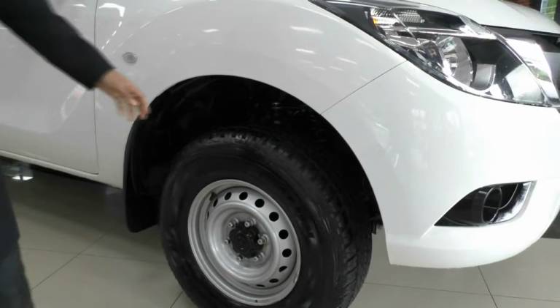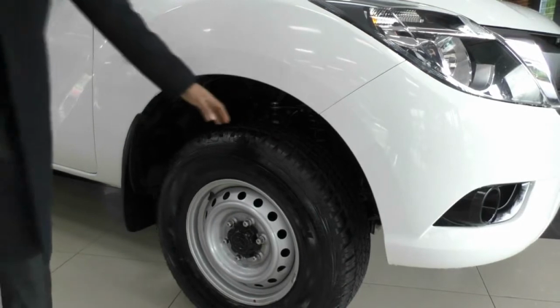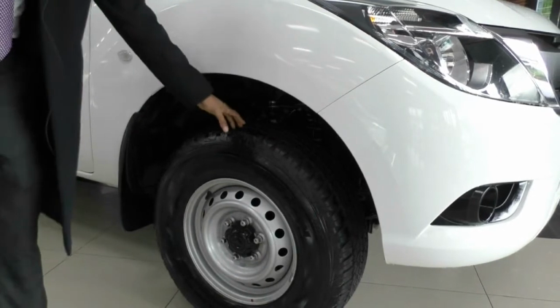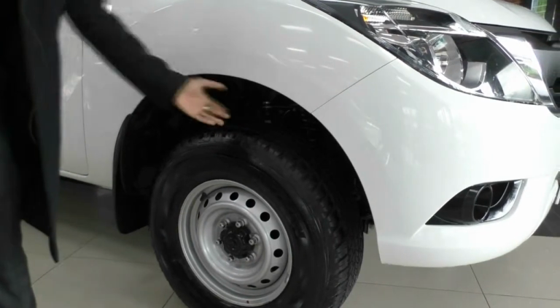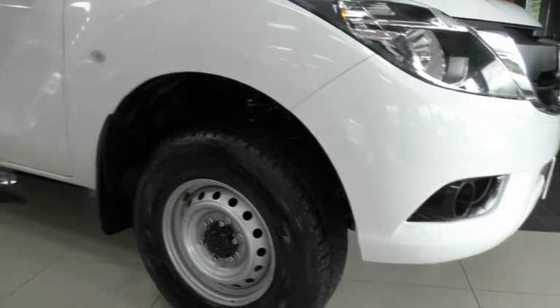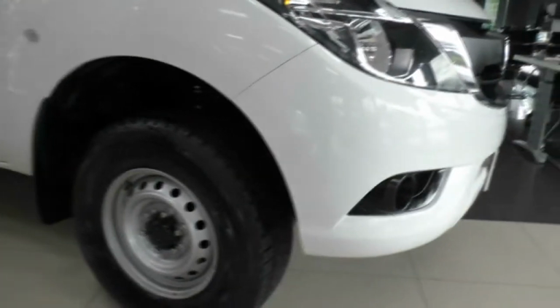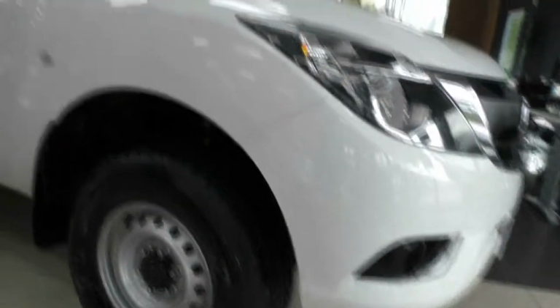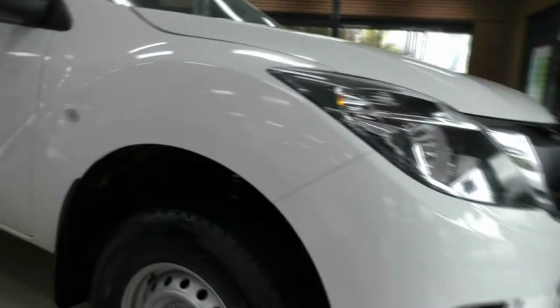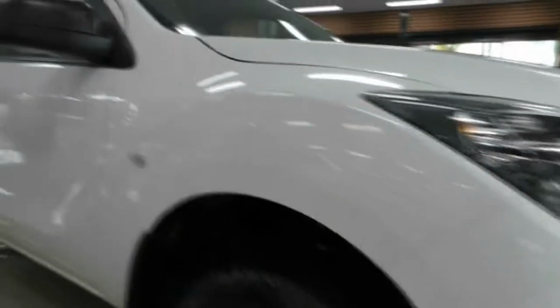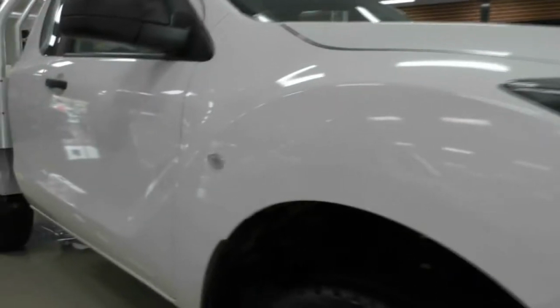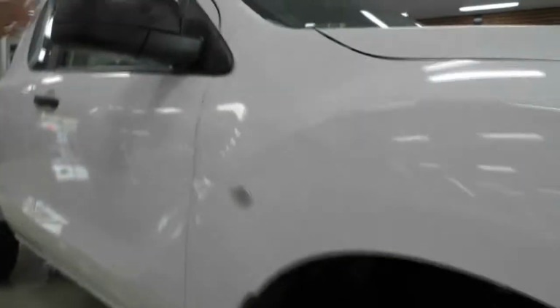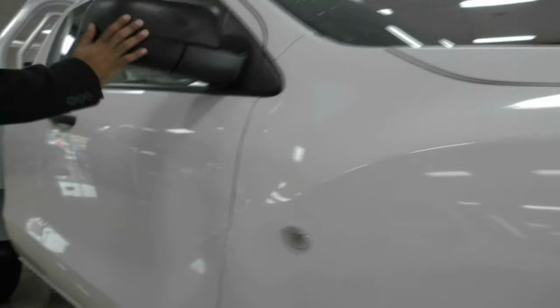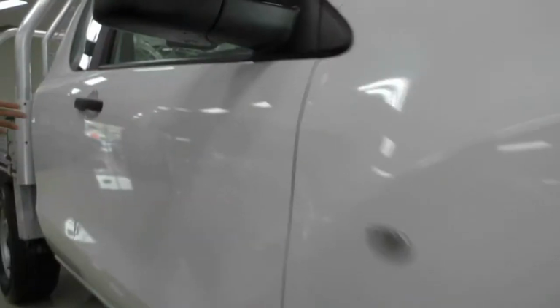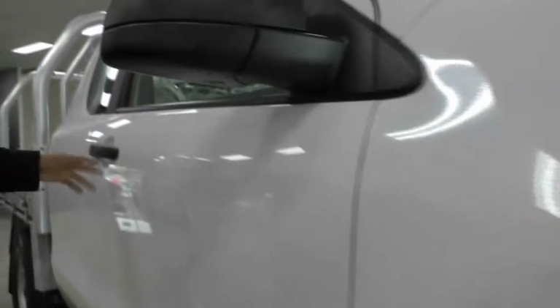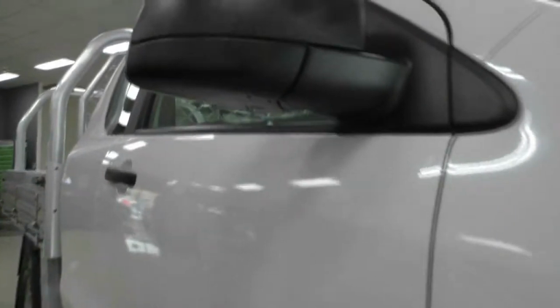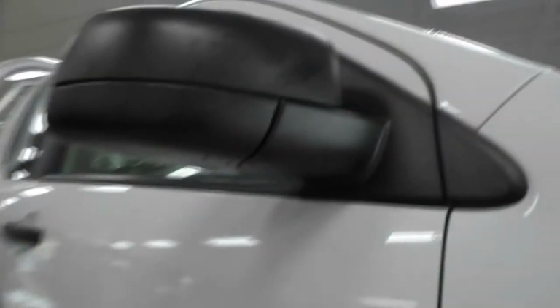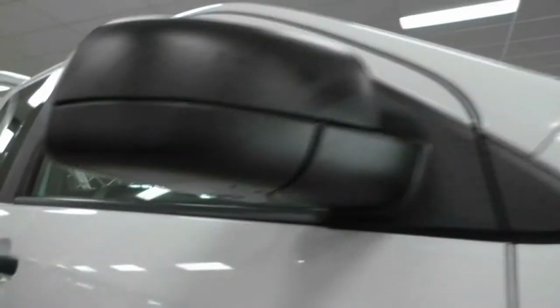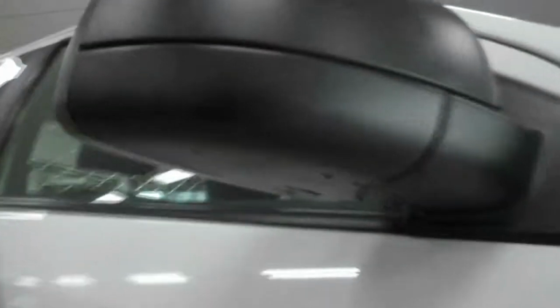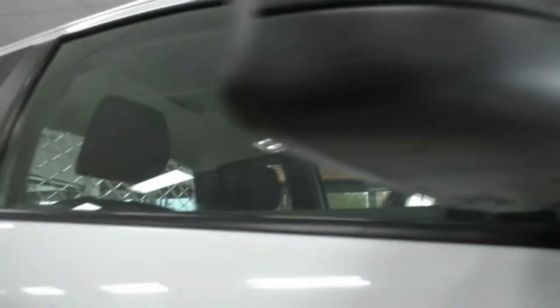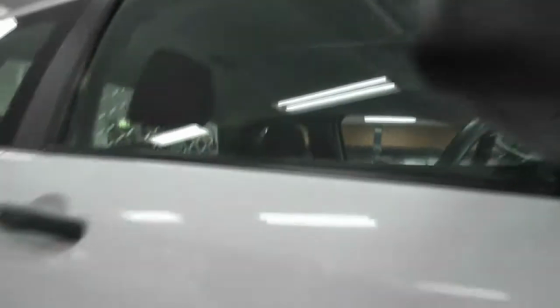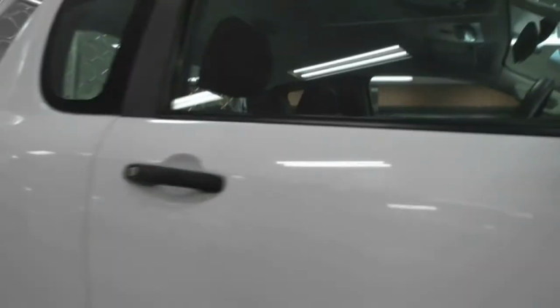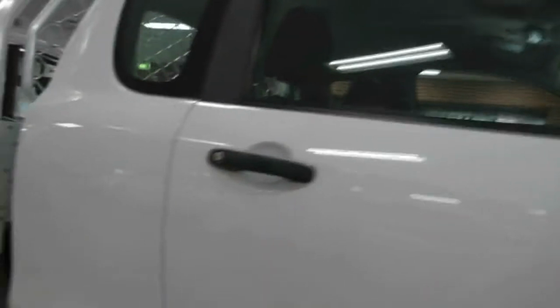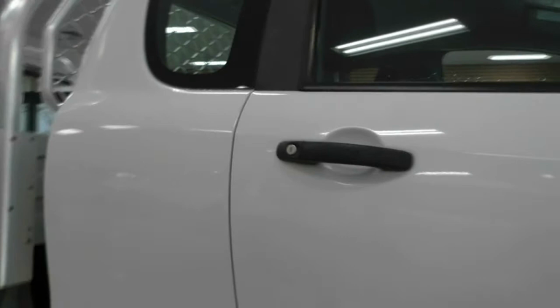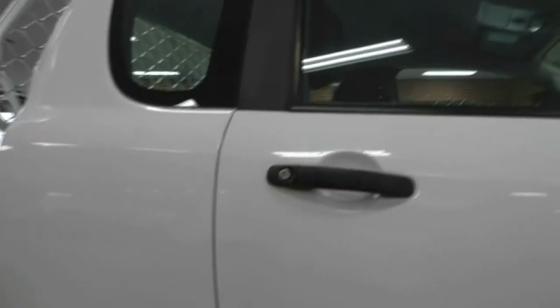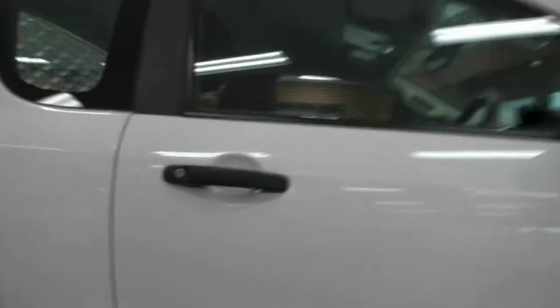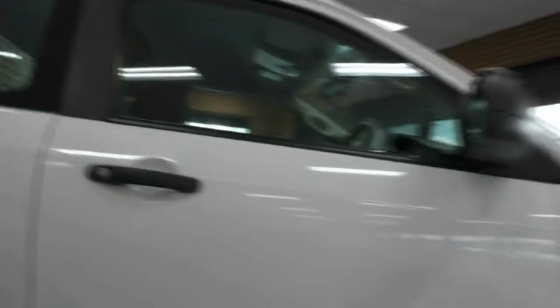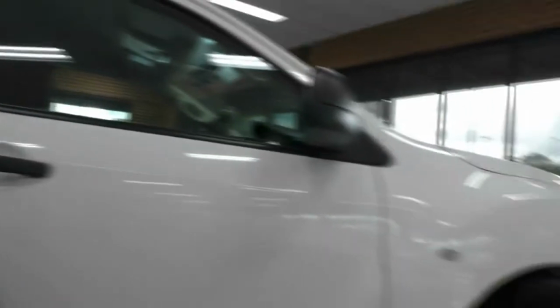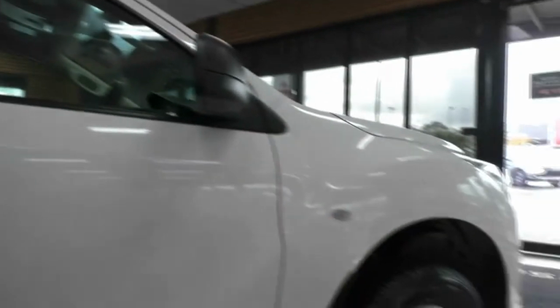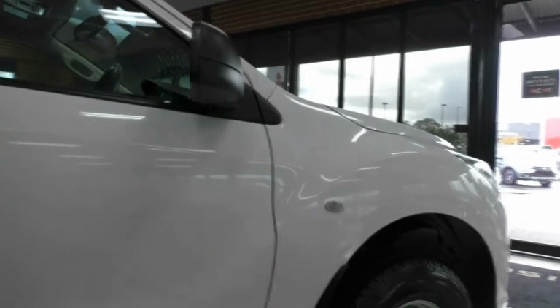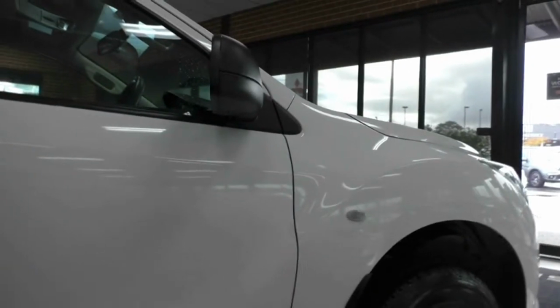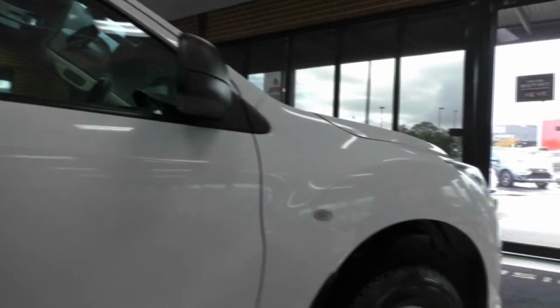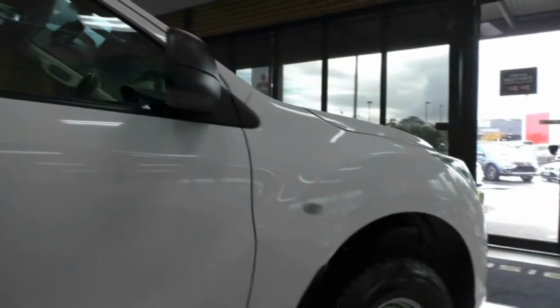The tyres themselves are in actually really good condition. We have plastic side mirrors and door handles on this car as well. The benefit of that is if it gets damaged on the work site, it's not going to cost you an arm and a leg to replace a mirror or a door handle.